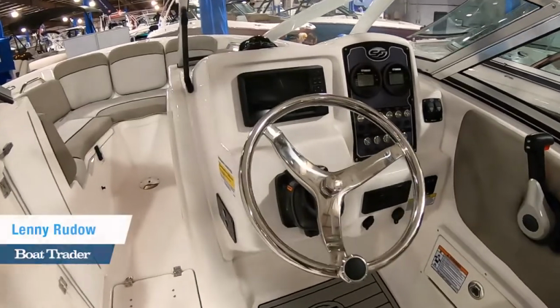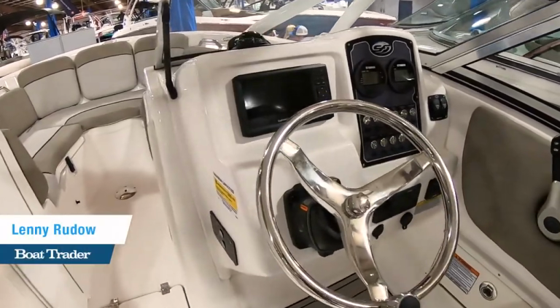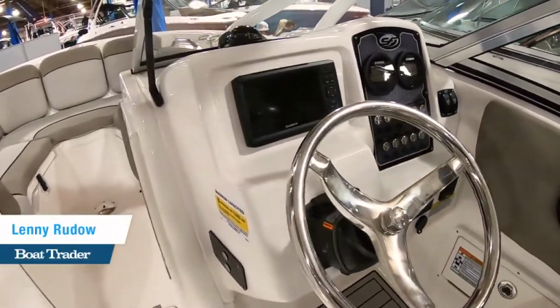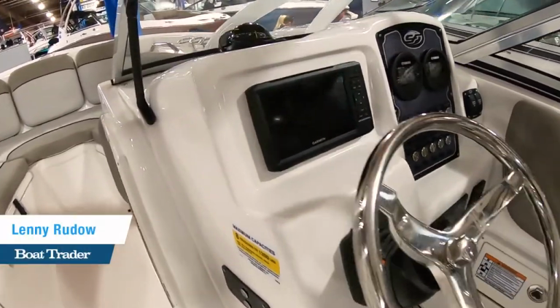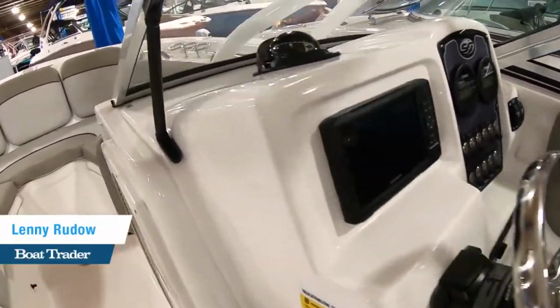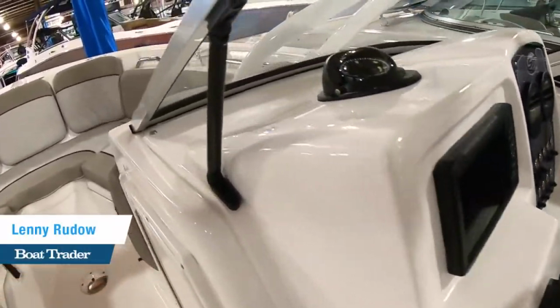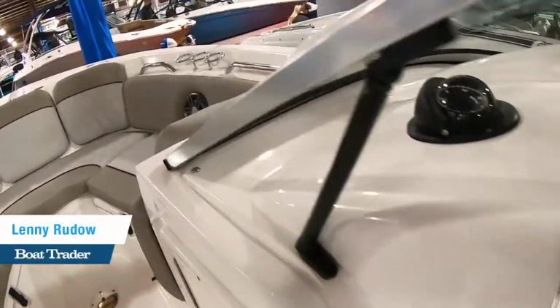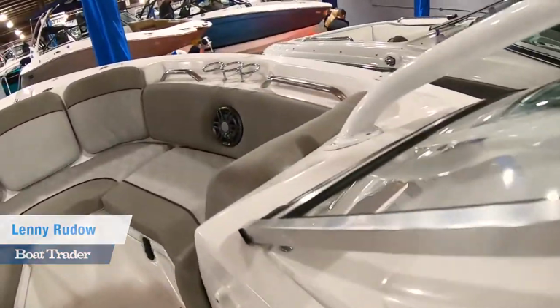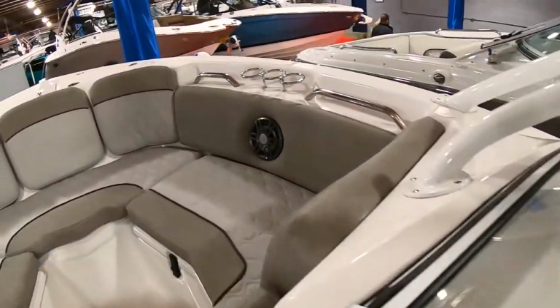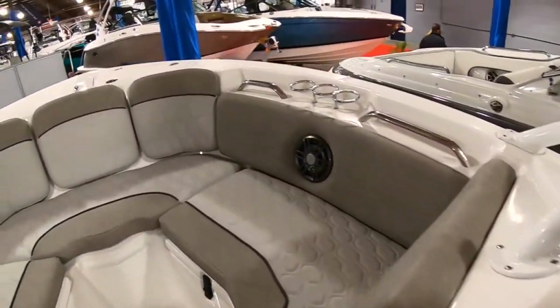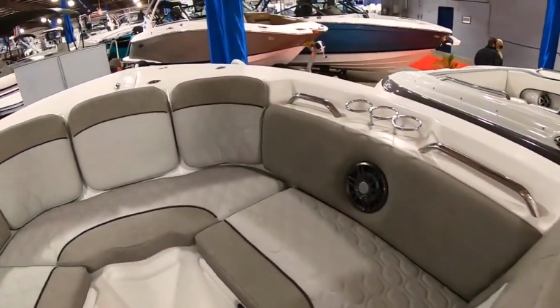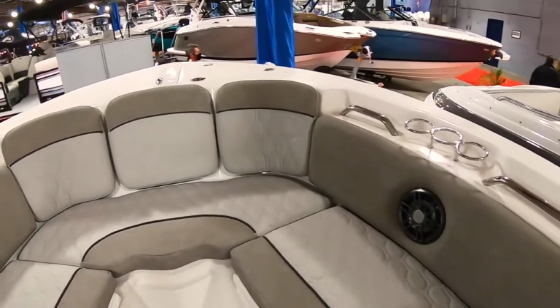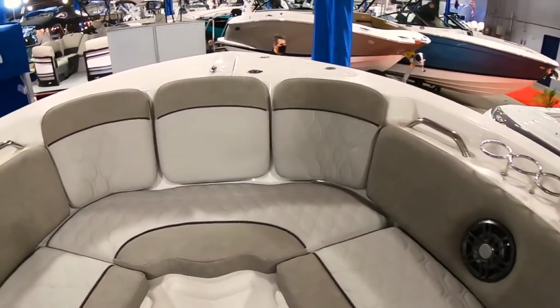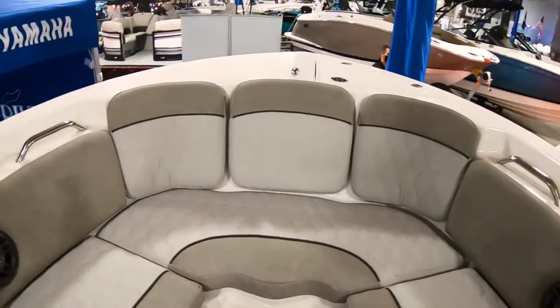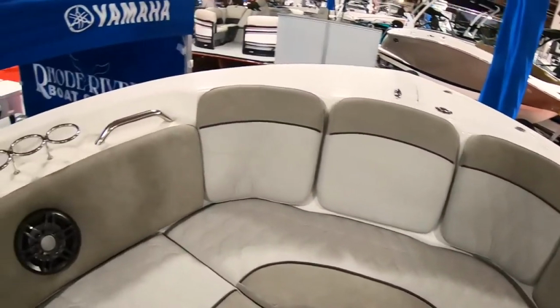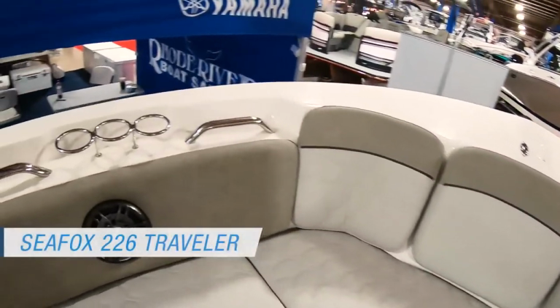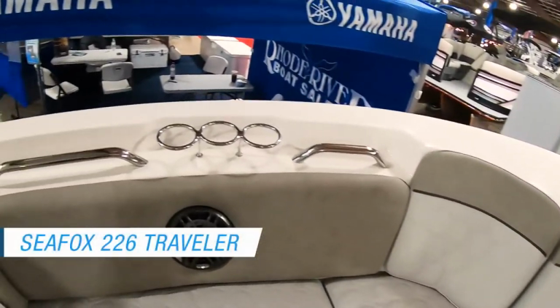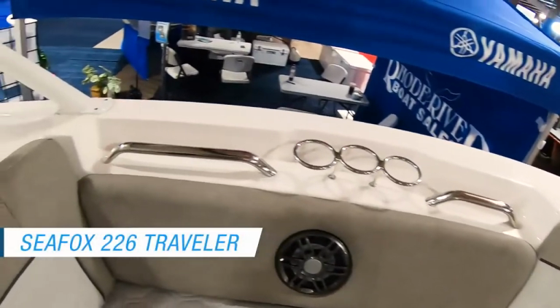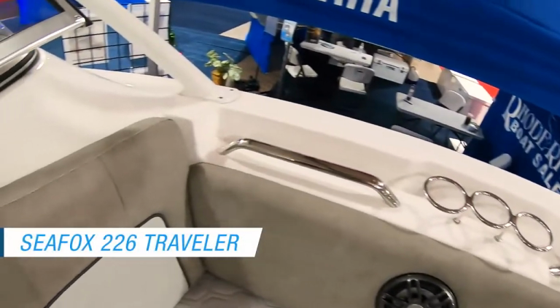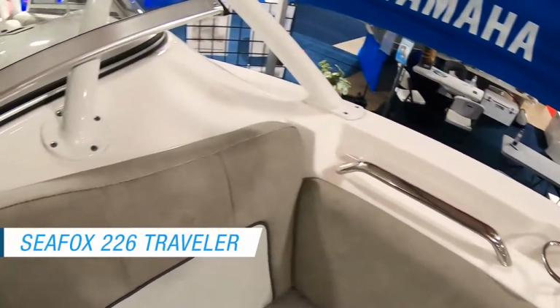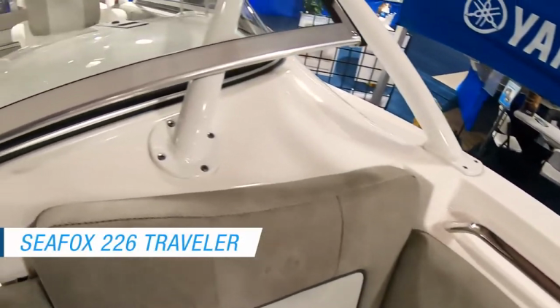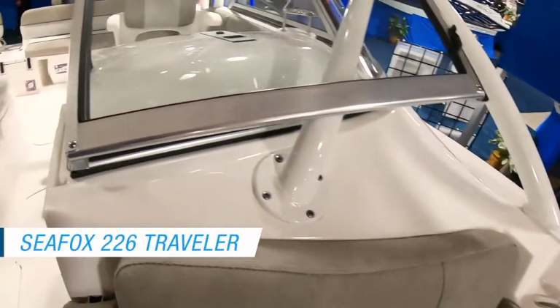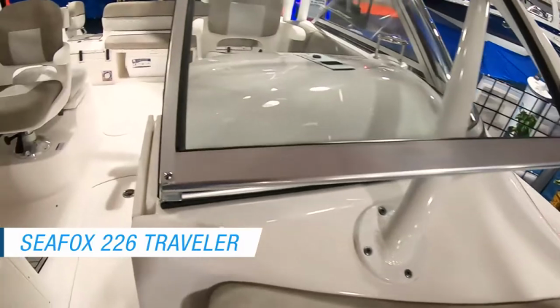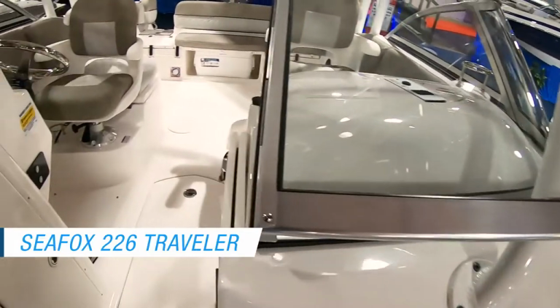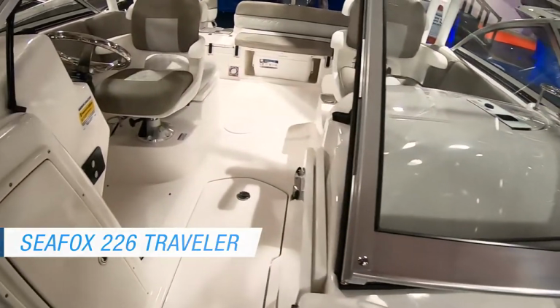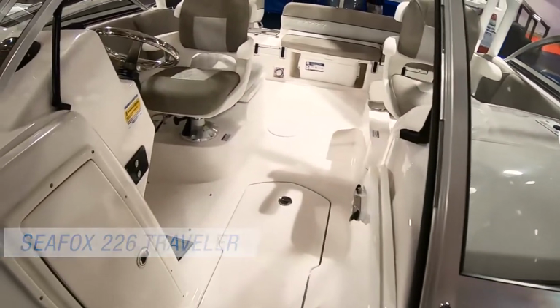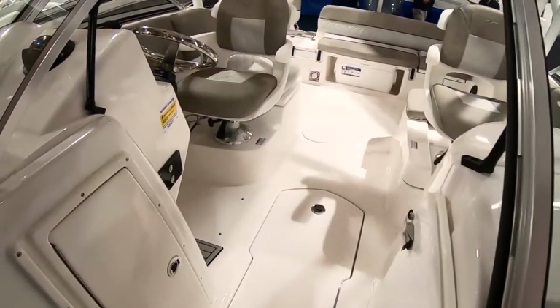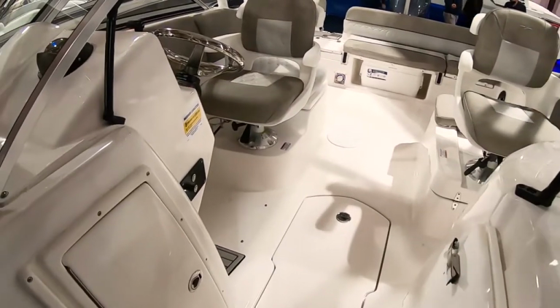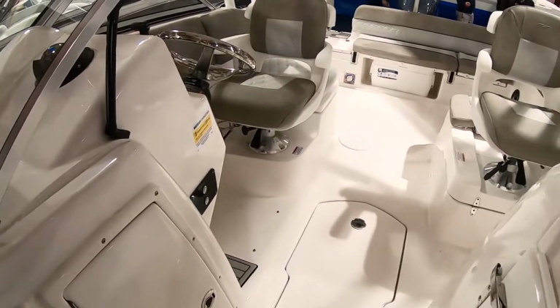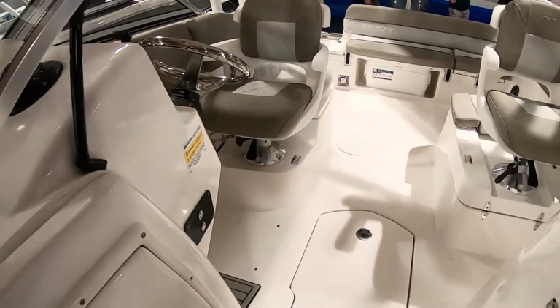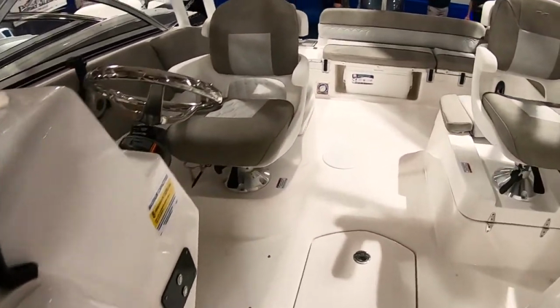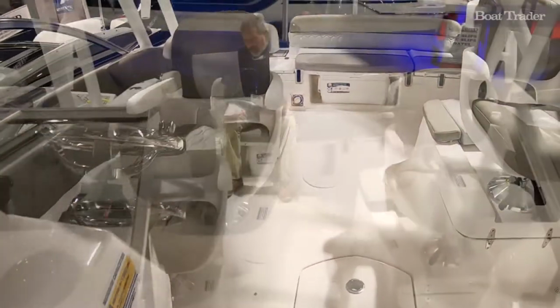Hey folks, Lenny Rudow here for Boat Trader and today I'm on a Seafox 226 Traveler. This is a dual console boat. You can fish from it, you can take out the family, and that's really the beauty of the dual console design — it kind of lets you do a little bit of everything.